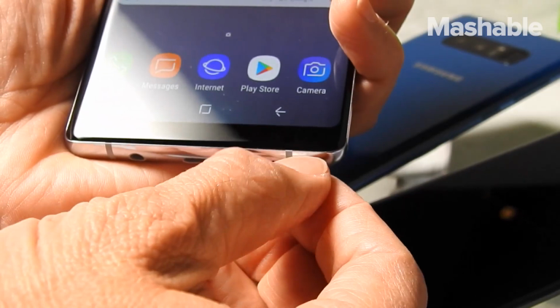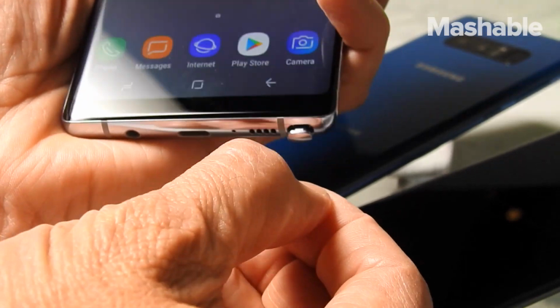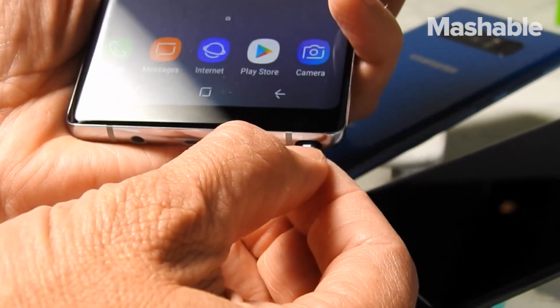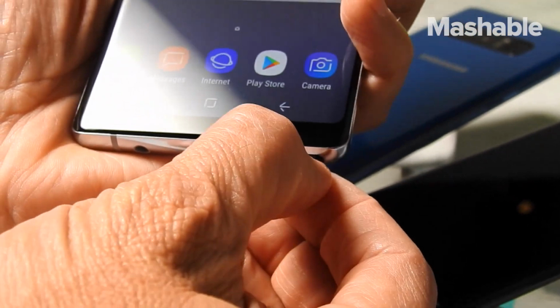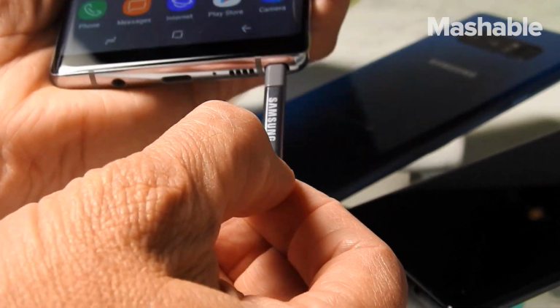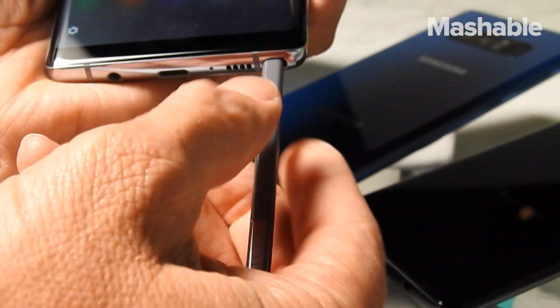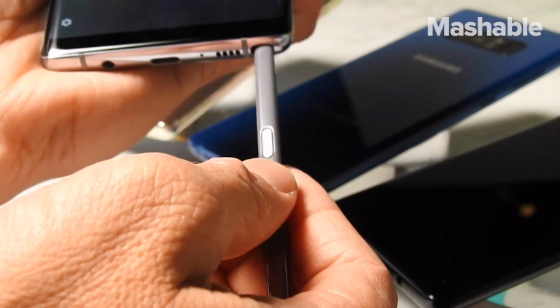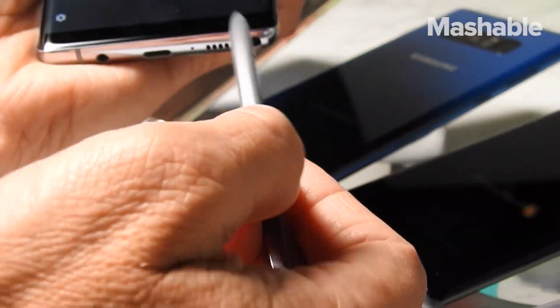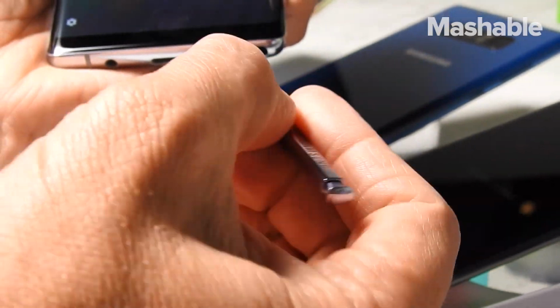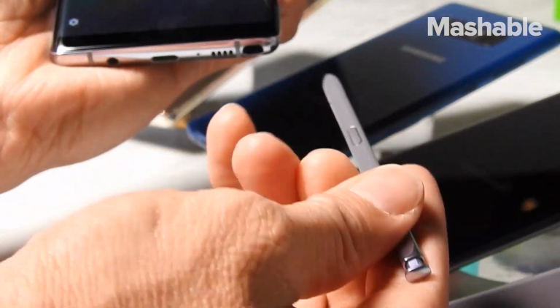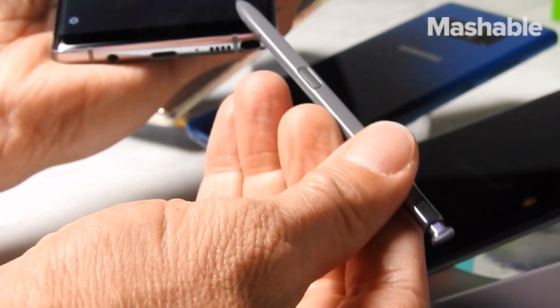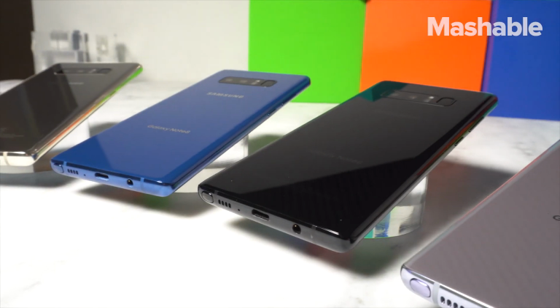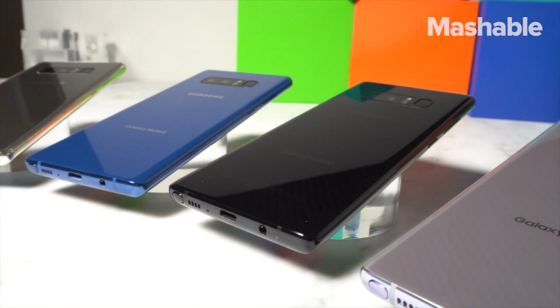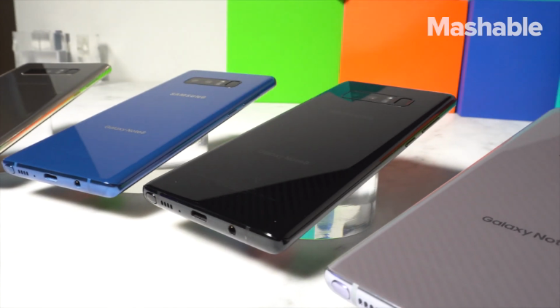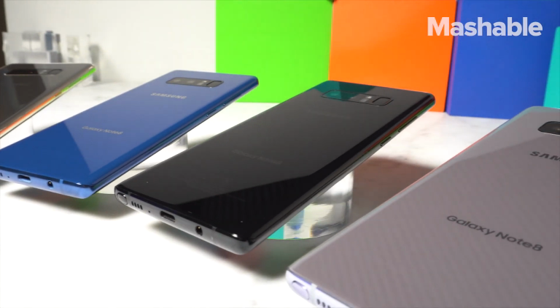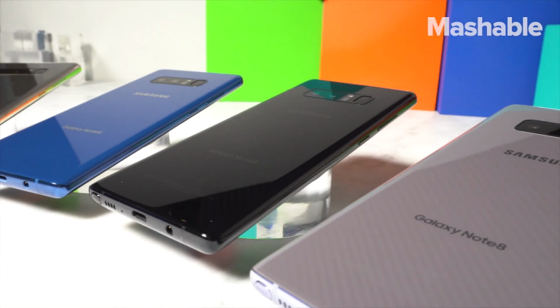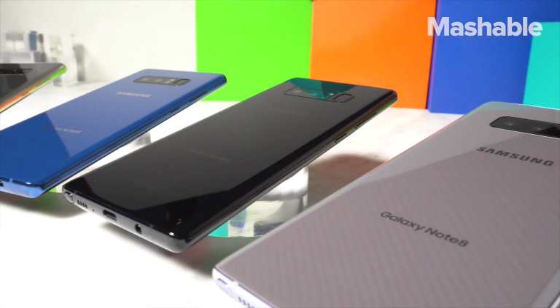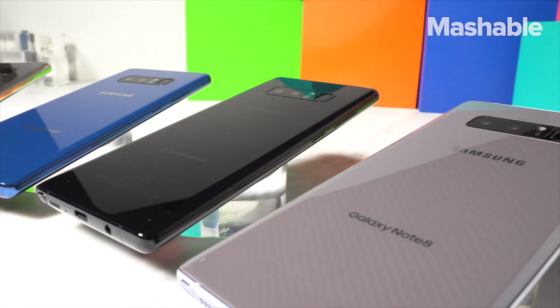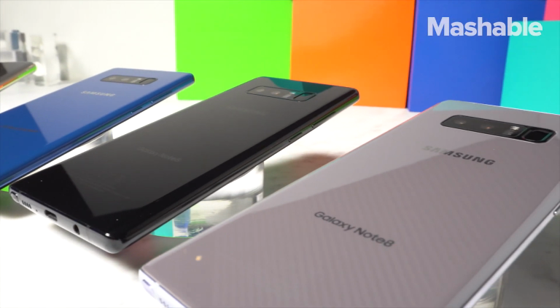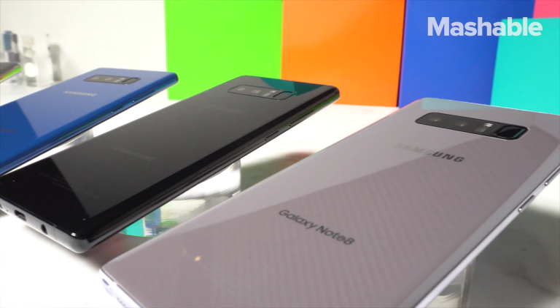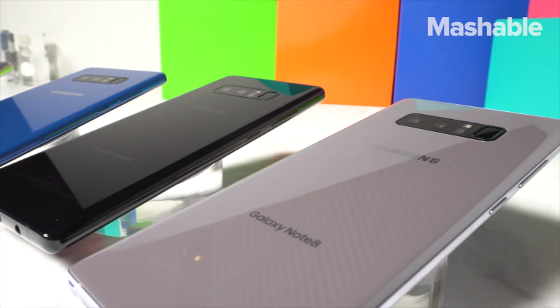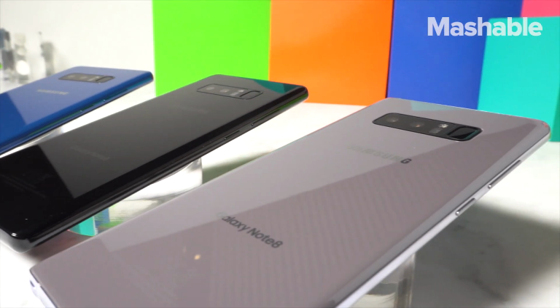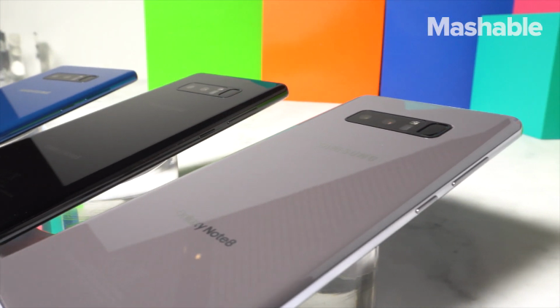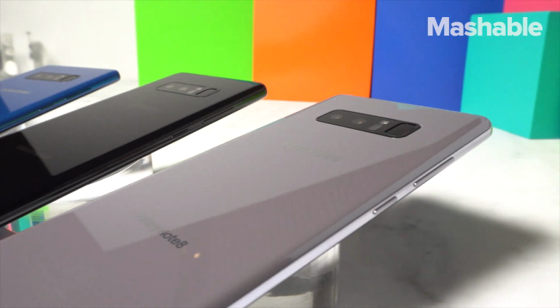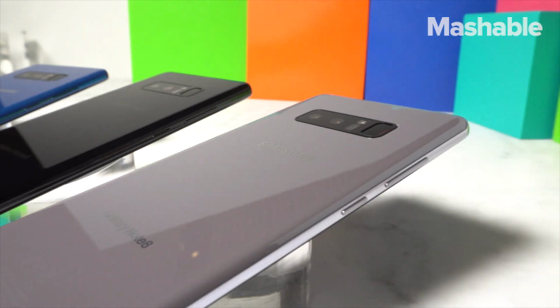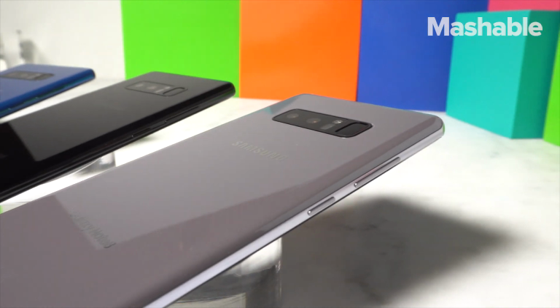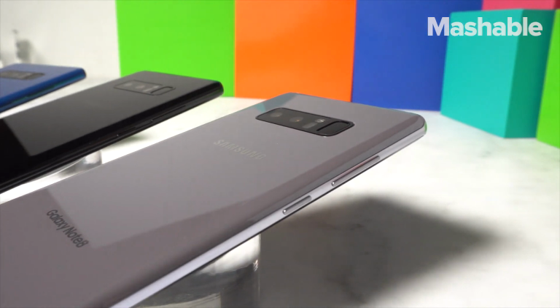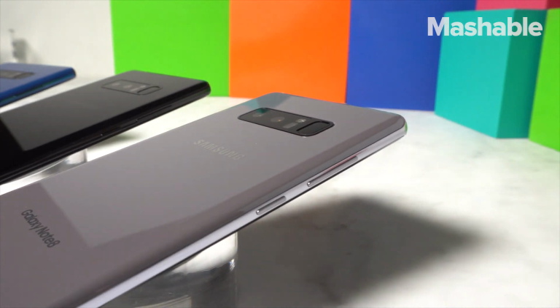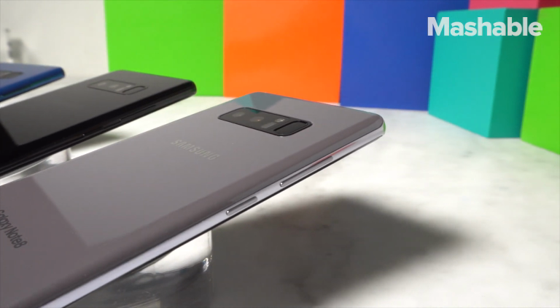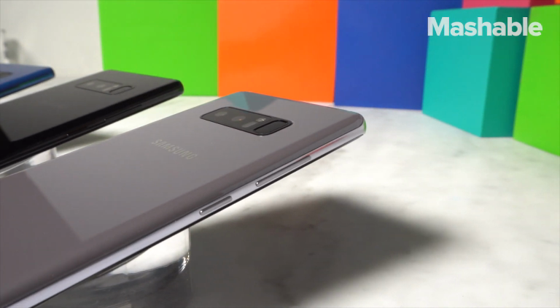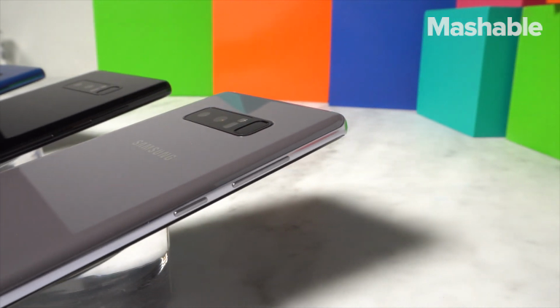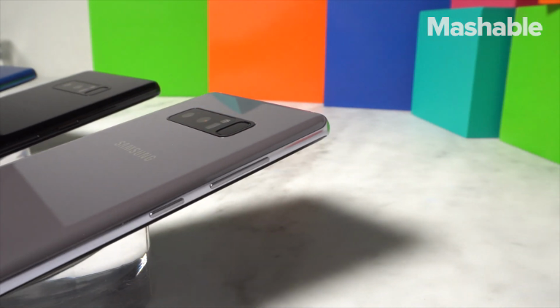All of these features really add up to the best Note ever. But will it be able to topple Apple's new iPhone? We'll have to wait until the phone launches on September 15 to find out. But so far, the Note 8 looks pretty impressive.